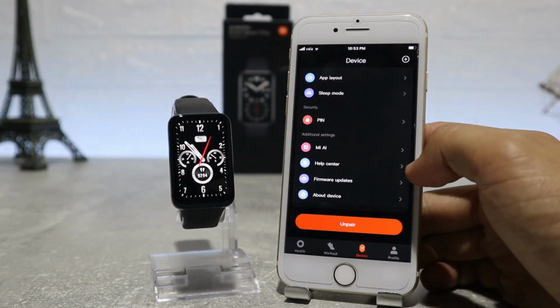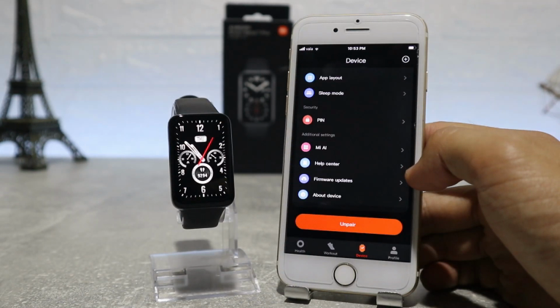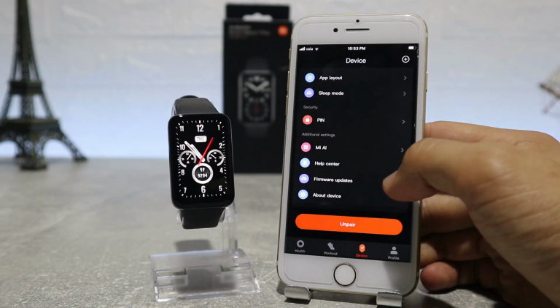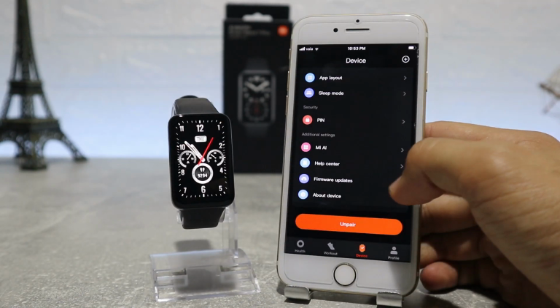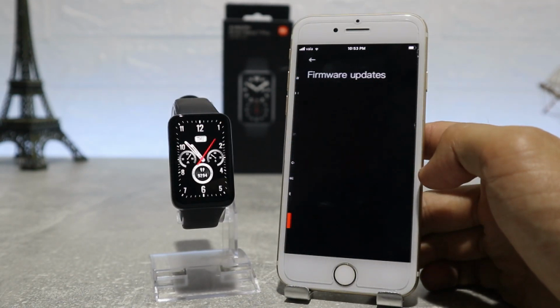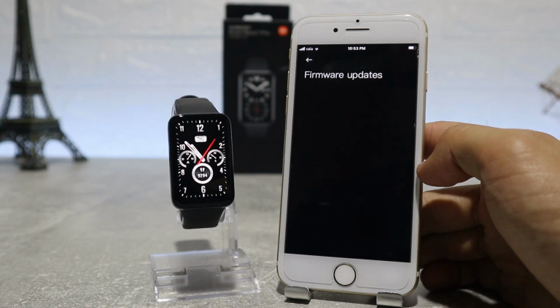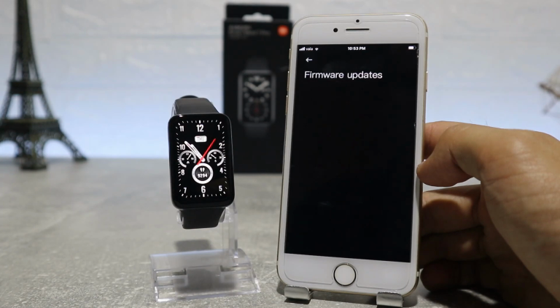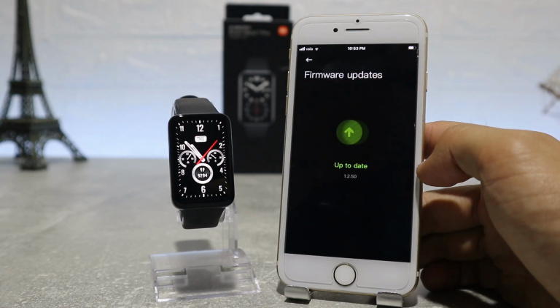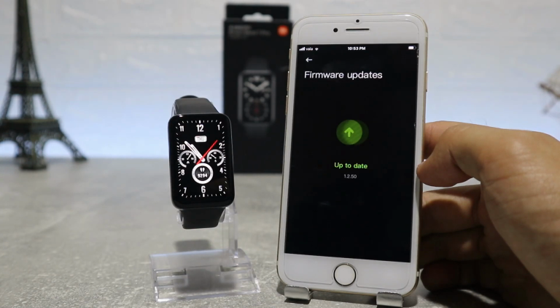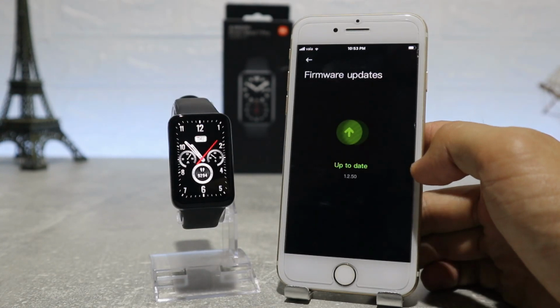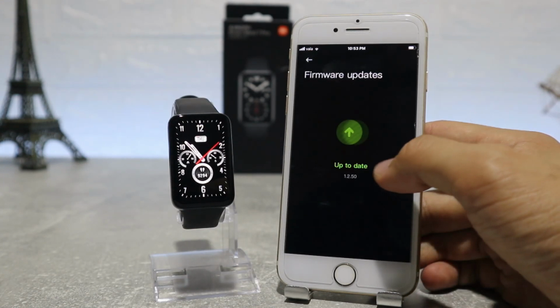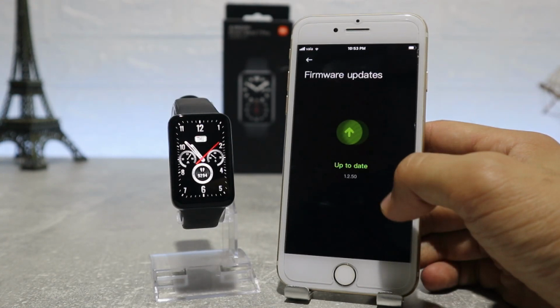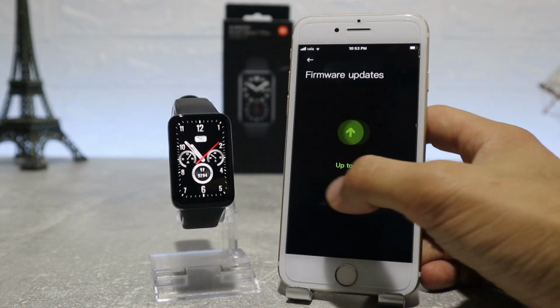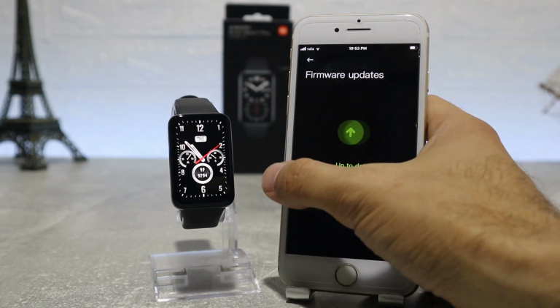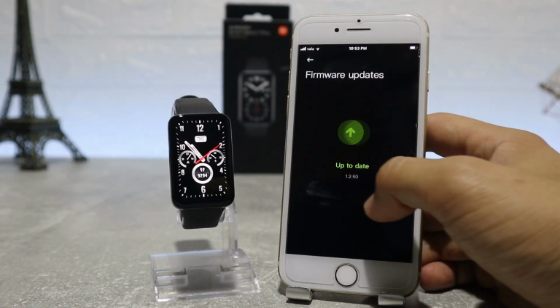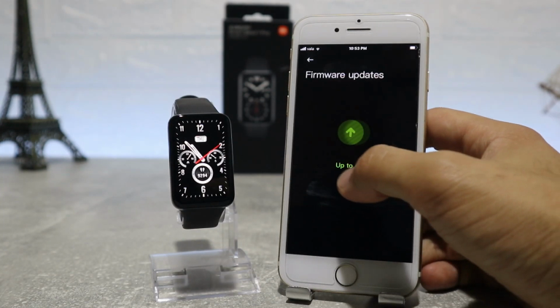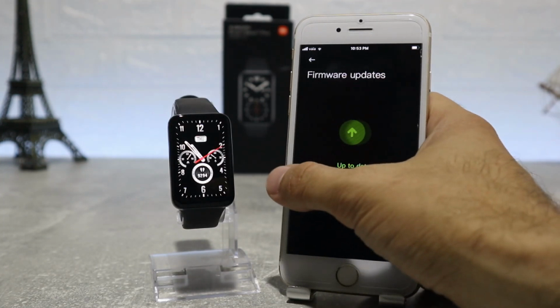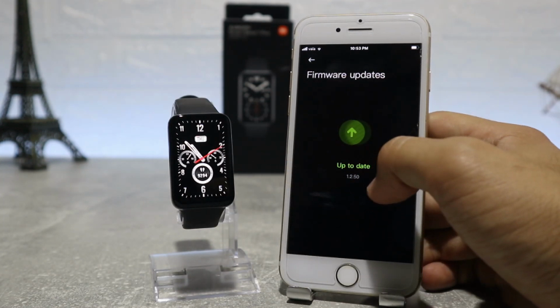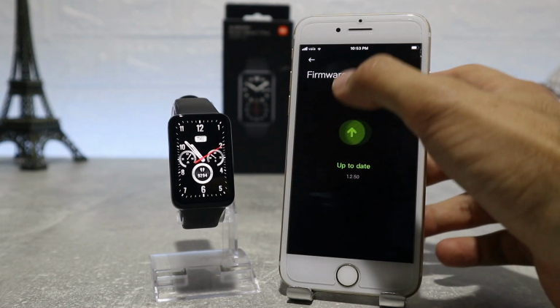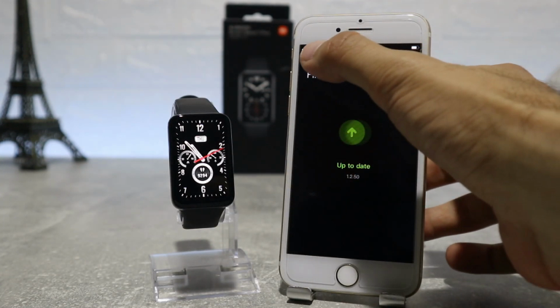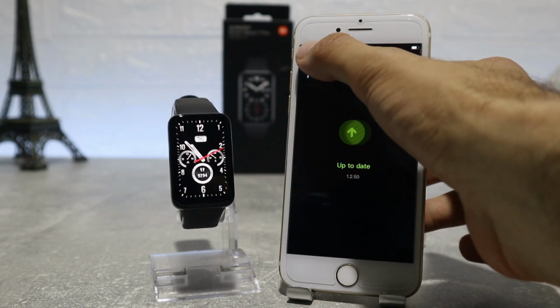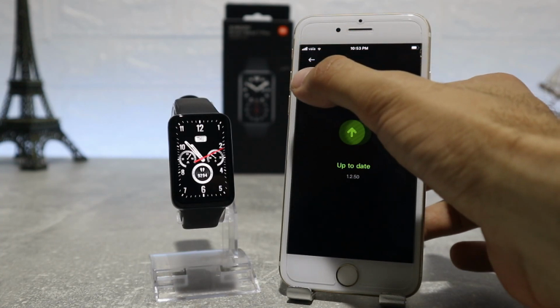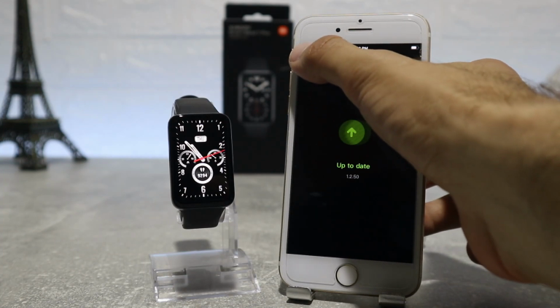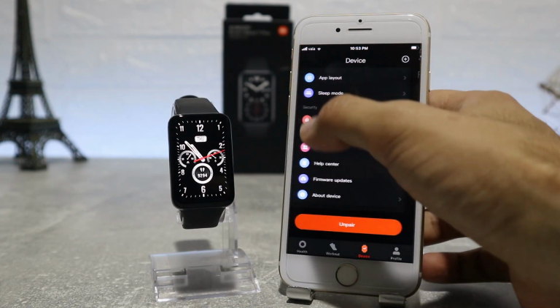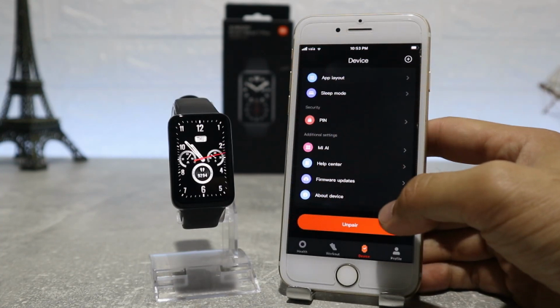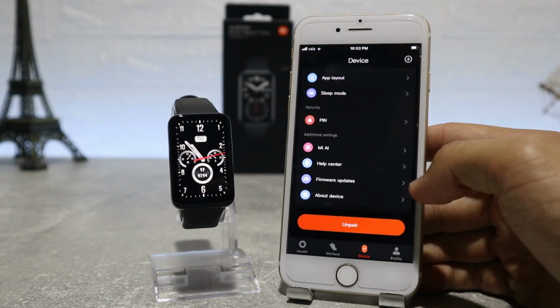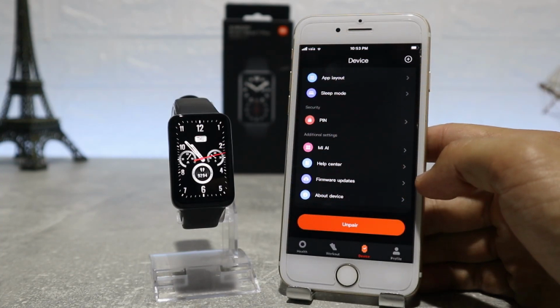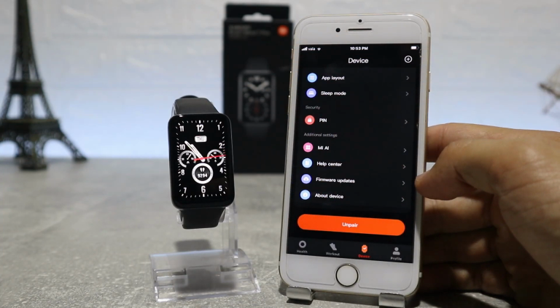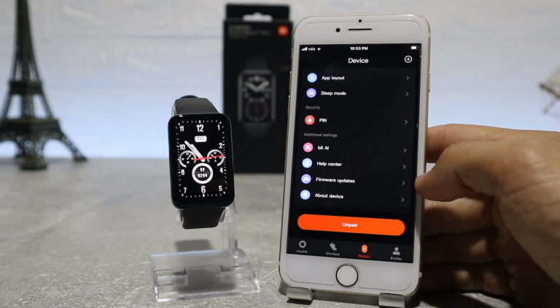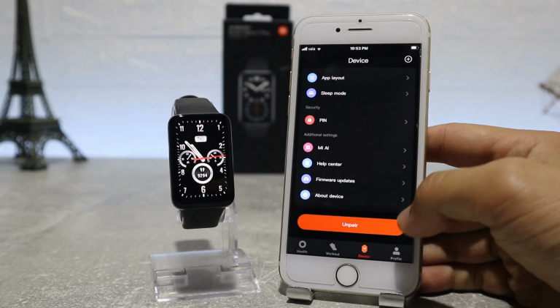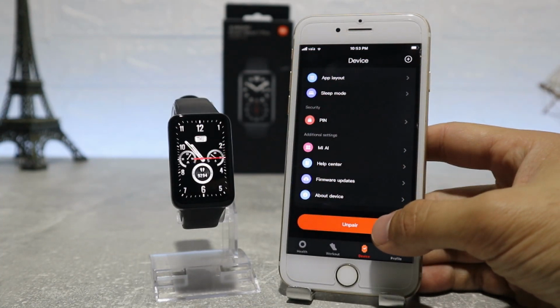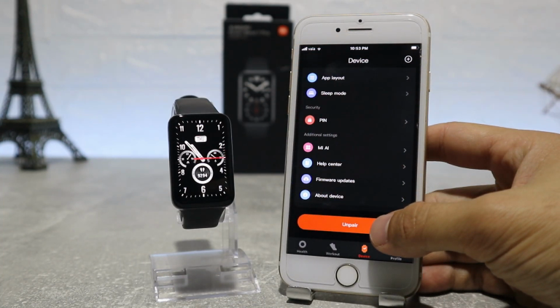At the end, we have the help center if you need anything, the check for updates option, and the about device option which shows the model, MAC address, version info, and serial number.